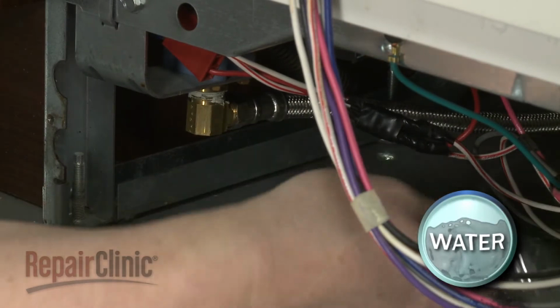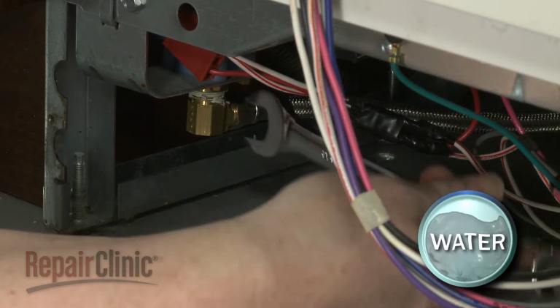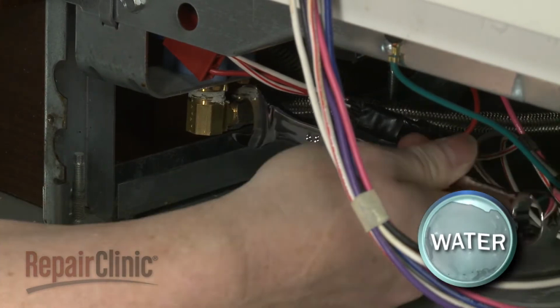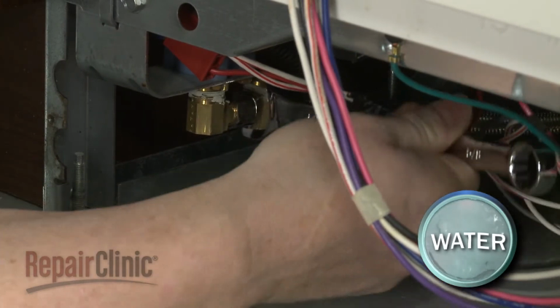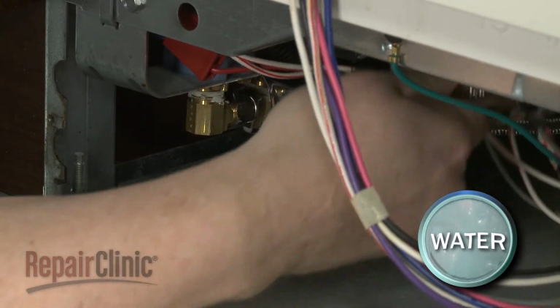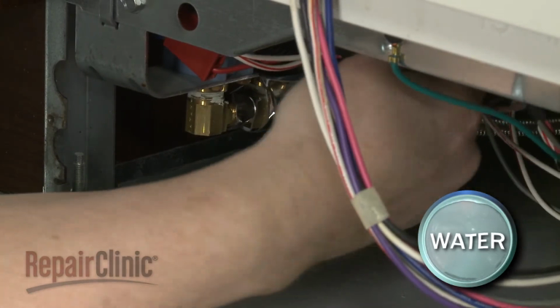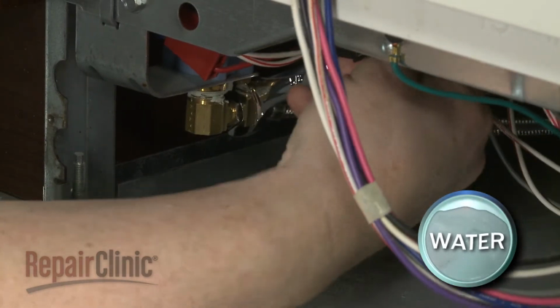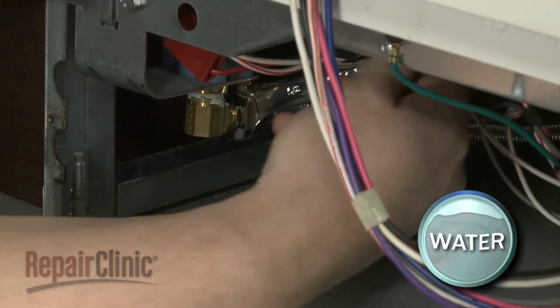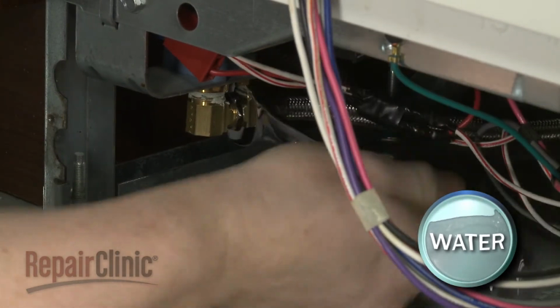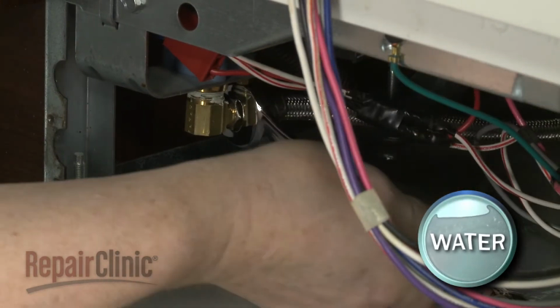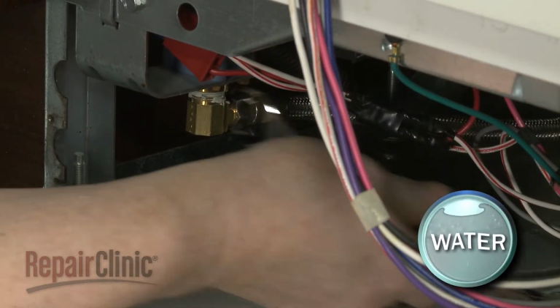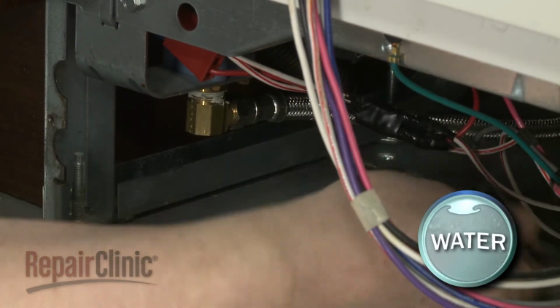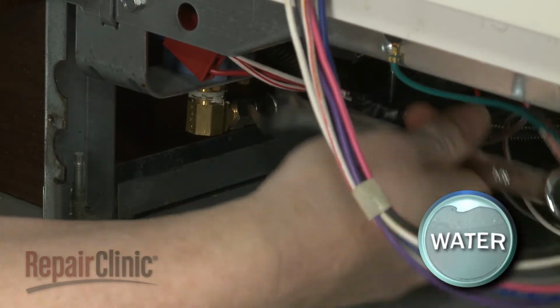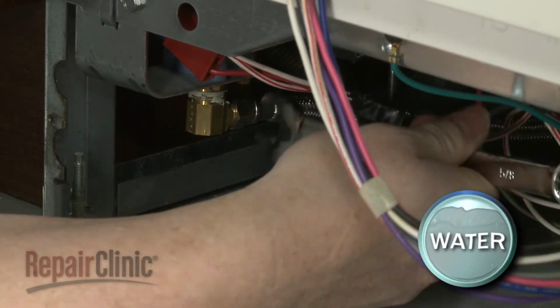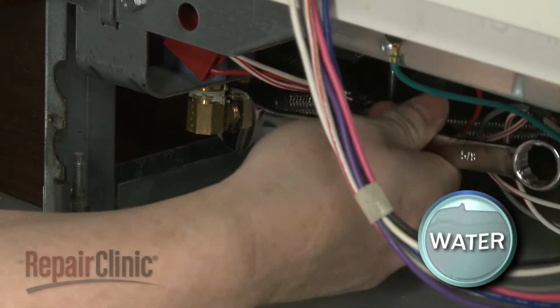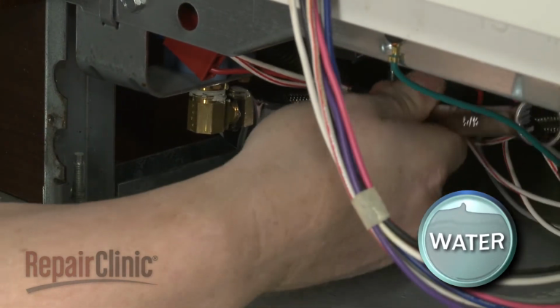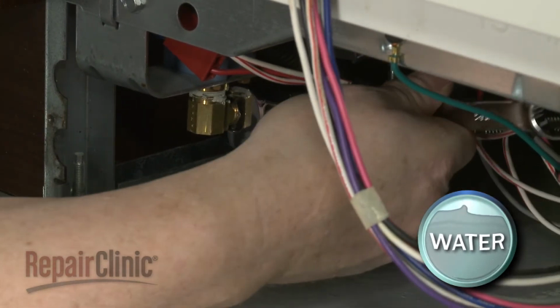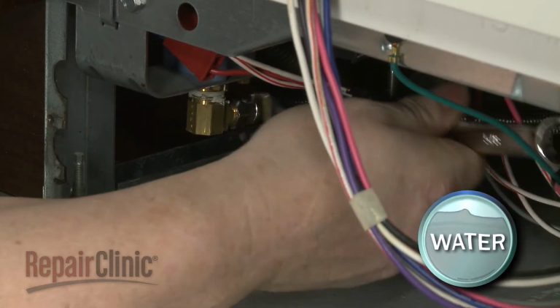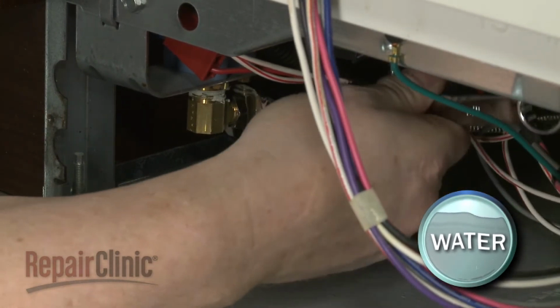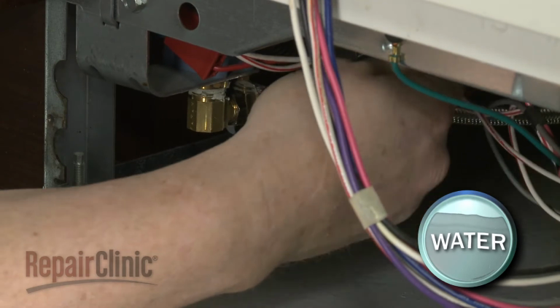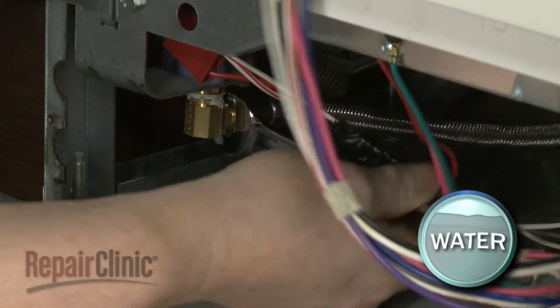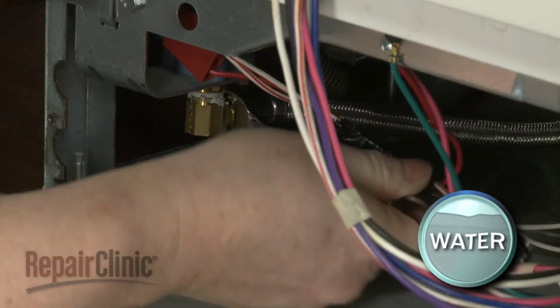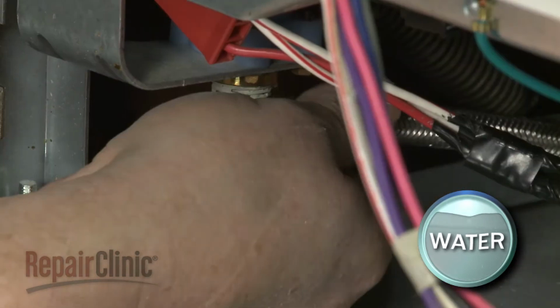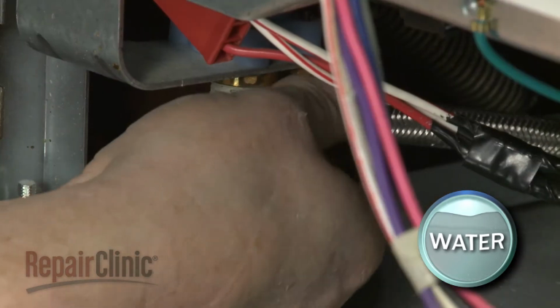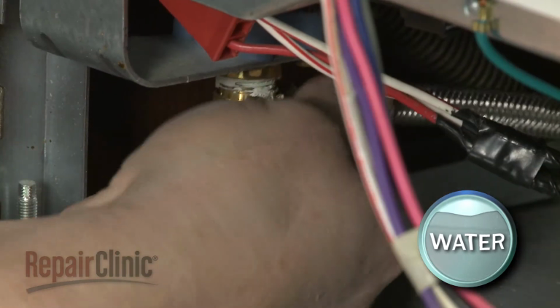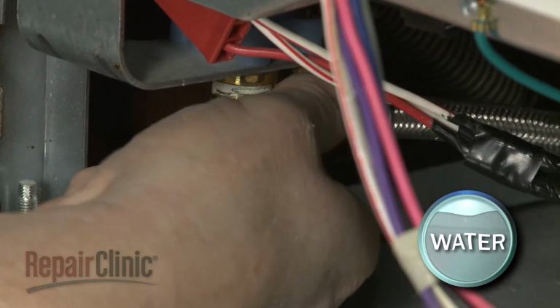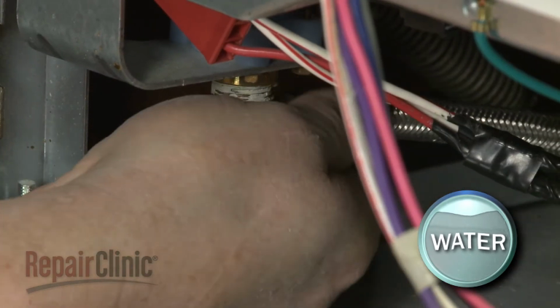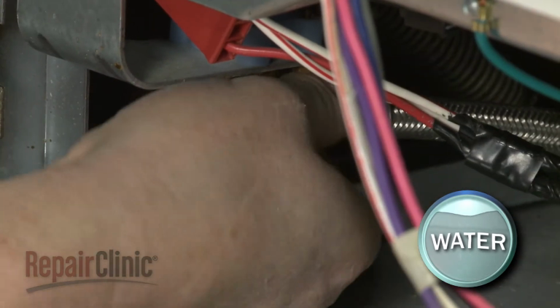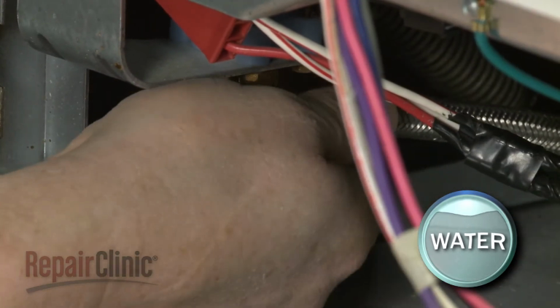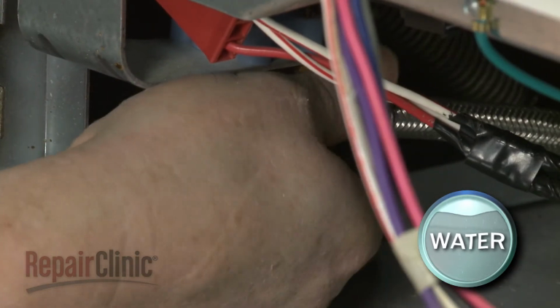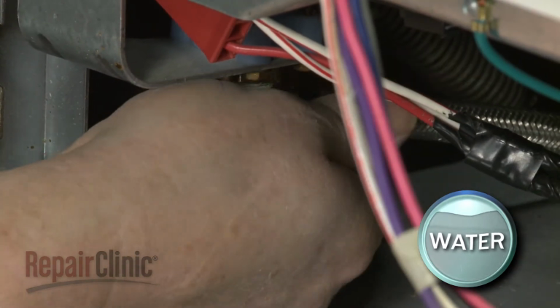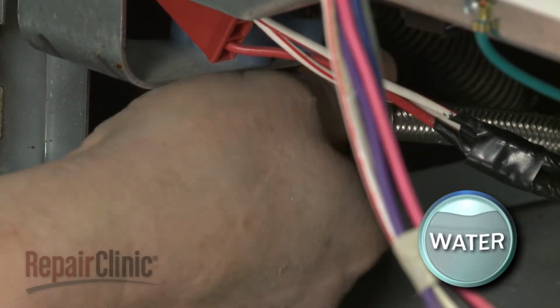Use a 1/8-inch wrench to help unthread the water supply line from the inlet valve. Be prepared for some water to spill.